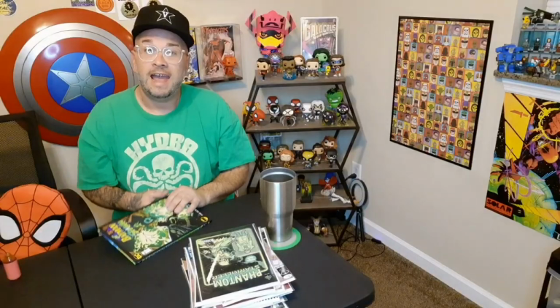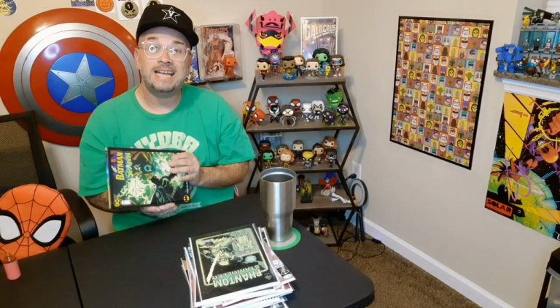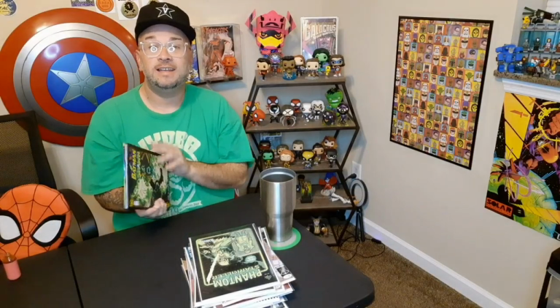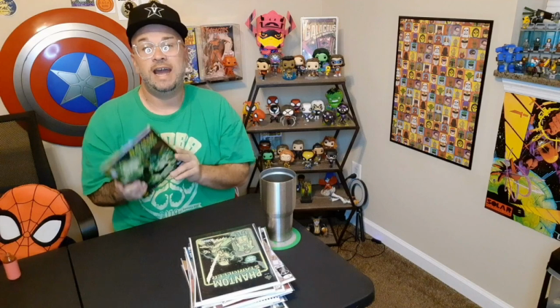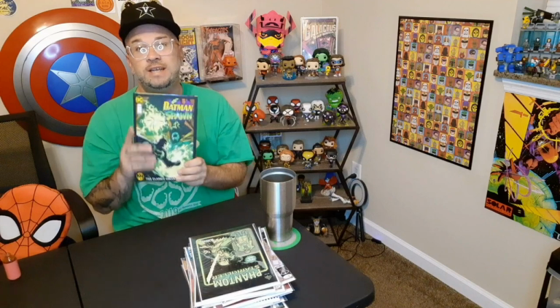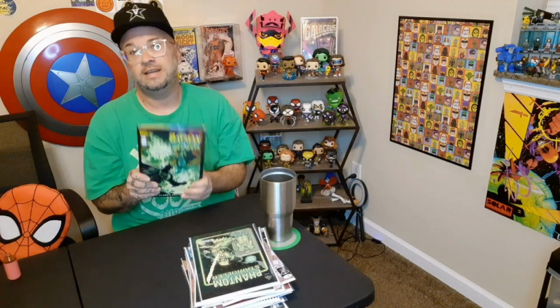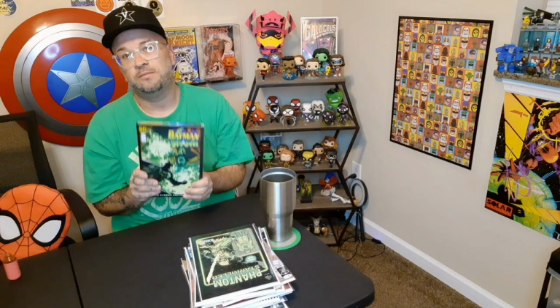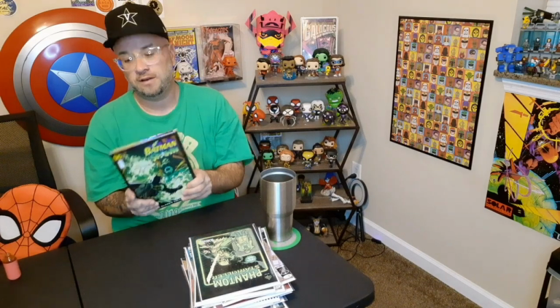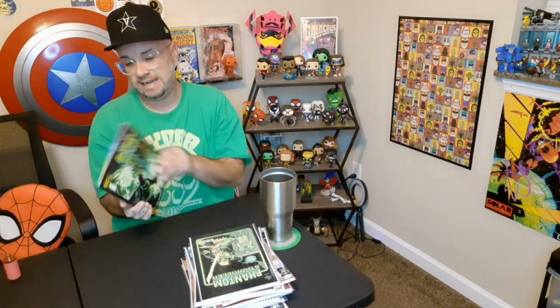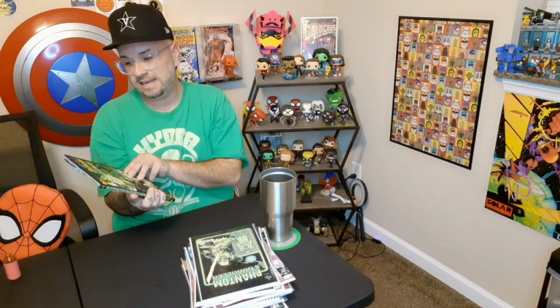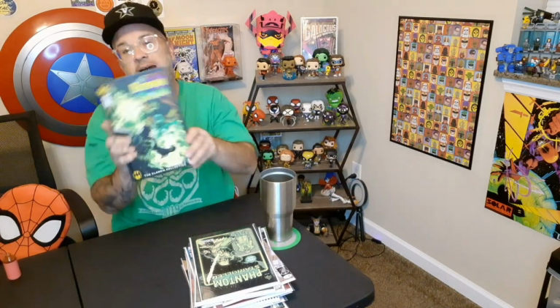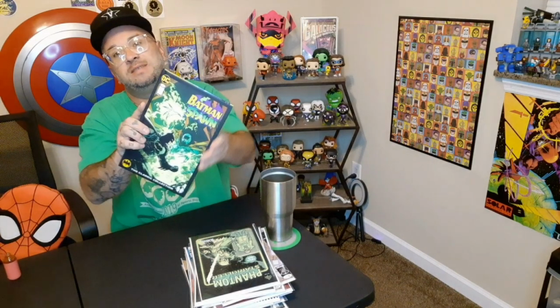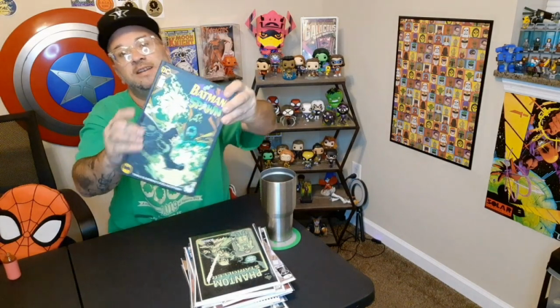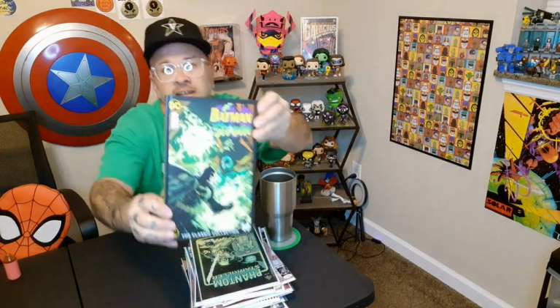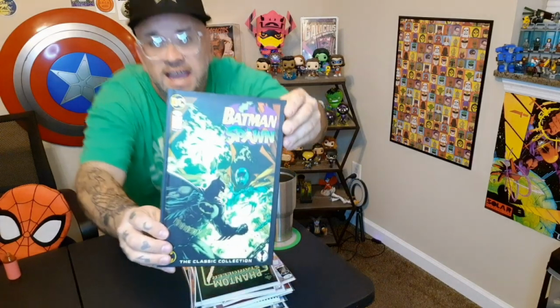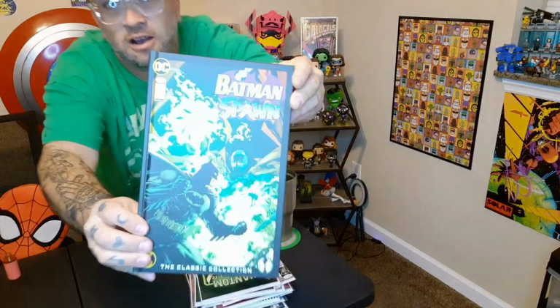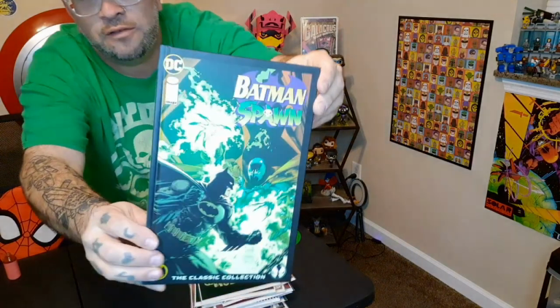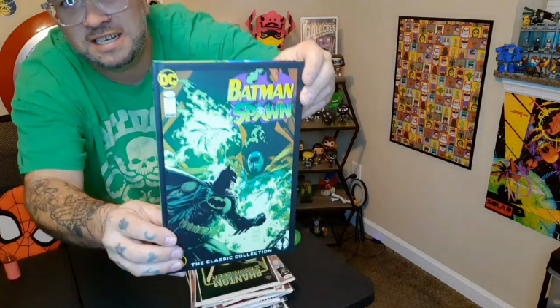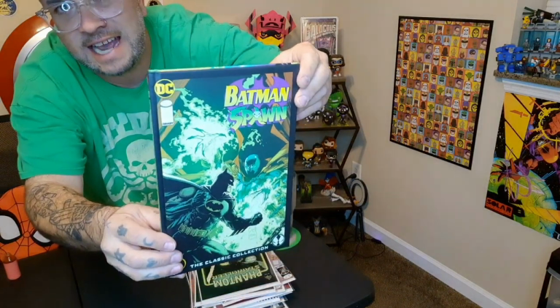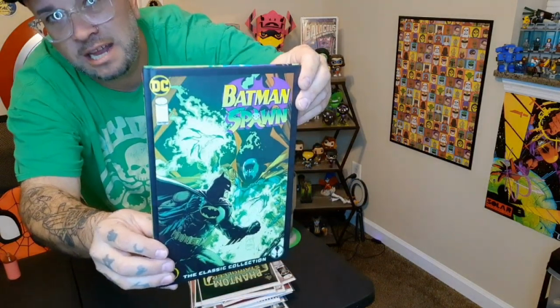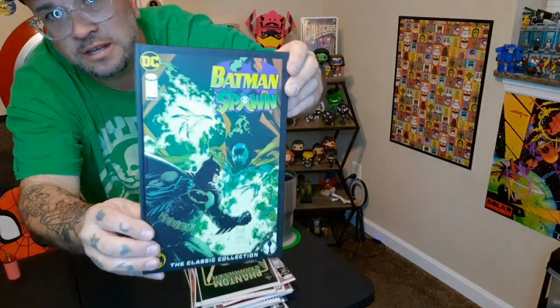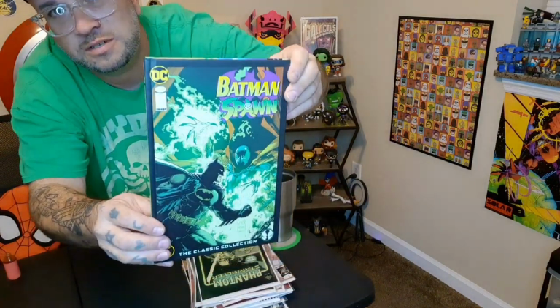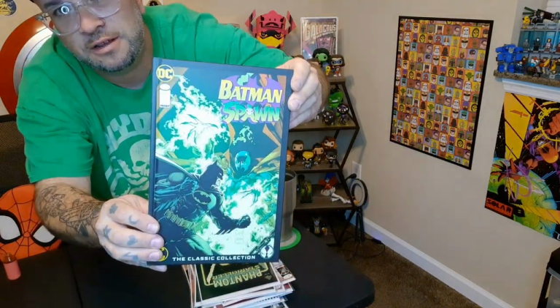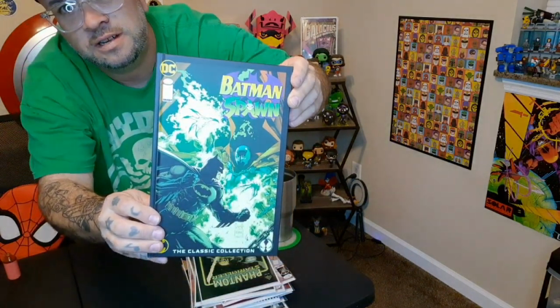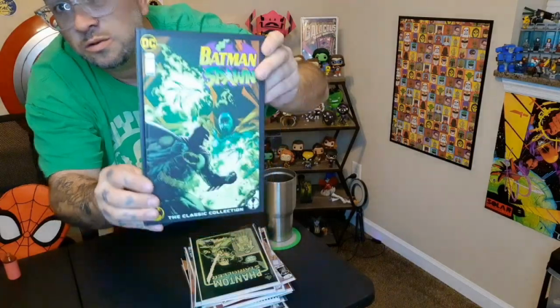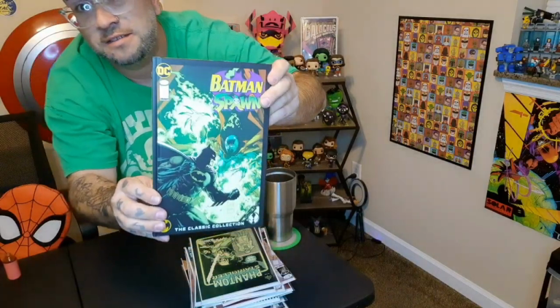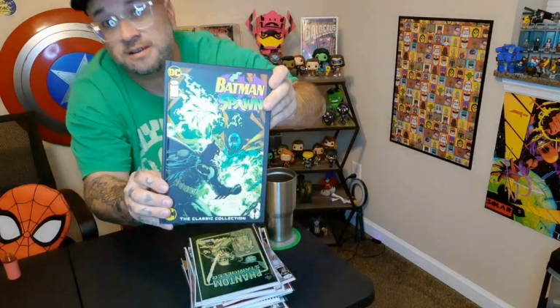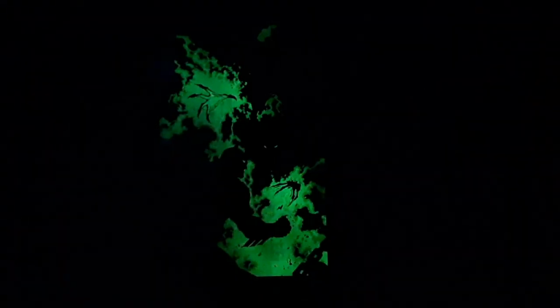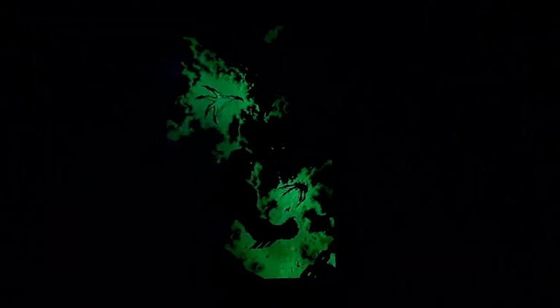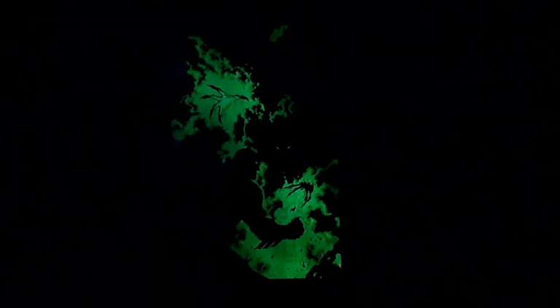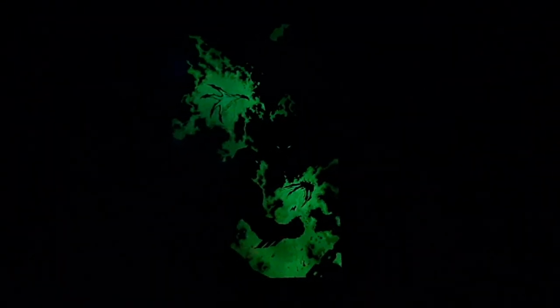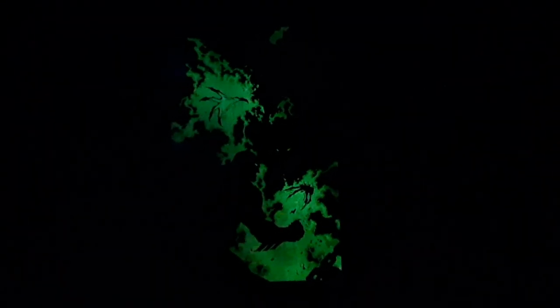Last but not least we have the recent release from McFarlane and it is Batman Spawn. It's the hardcover edition and this actually came in glow-in-the-dark which is pretty cool. We'll check it out in the dark. And last but not least, here is Batman Spawn.